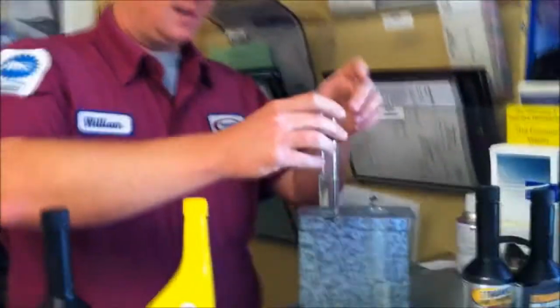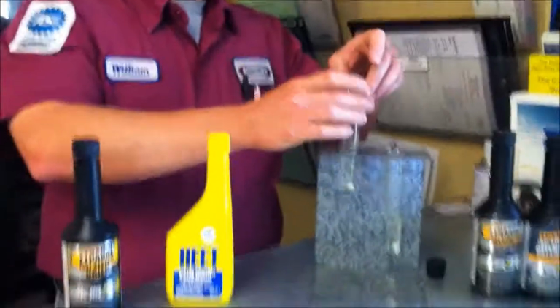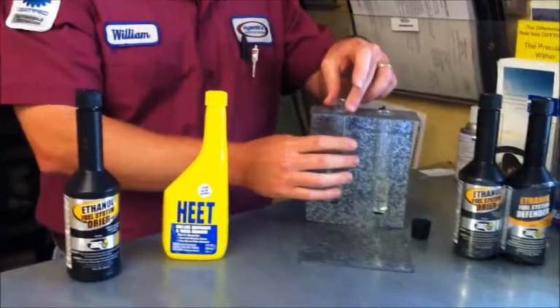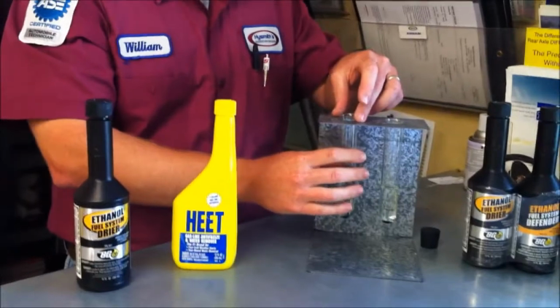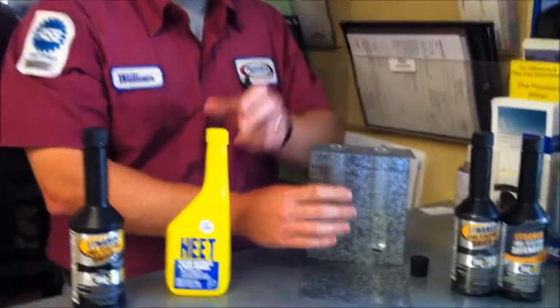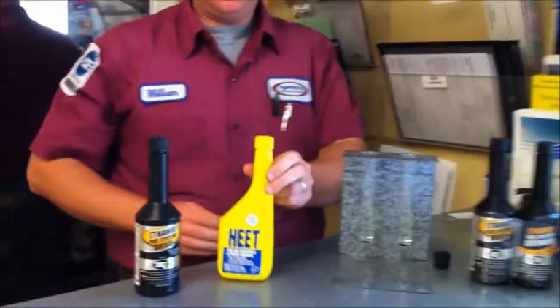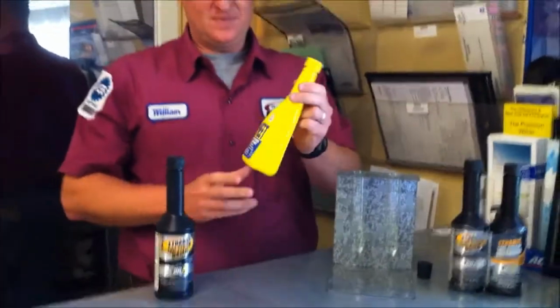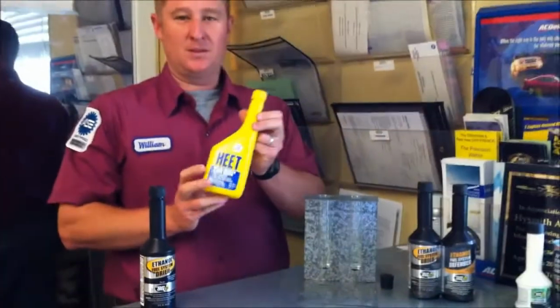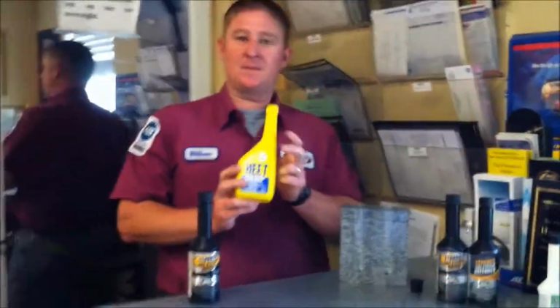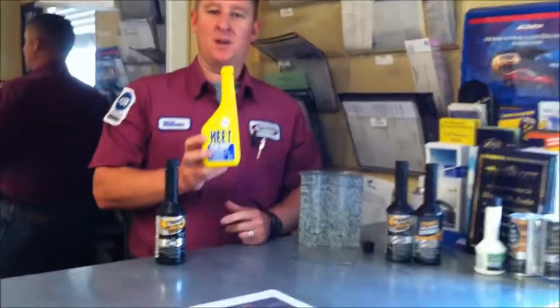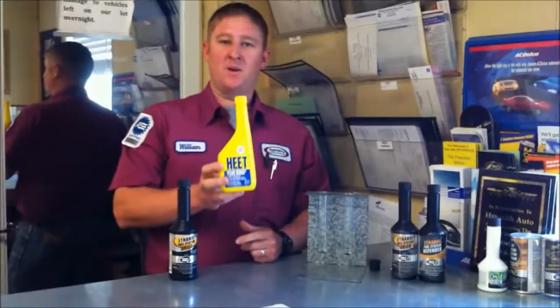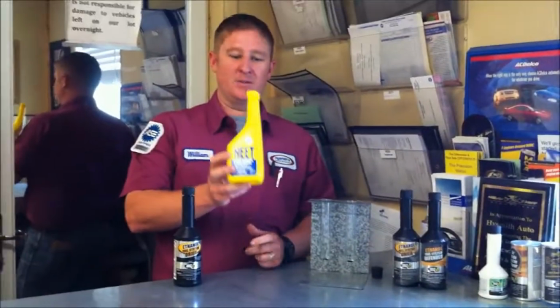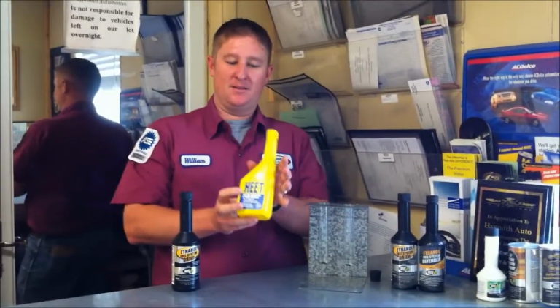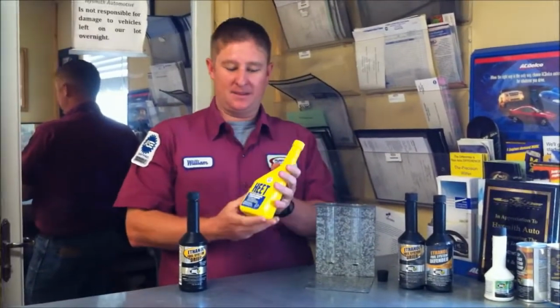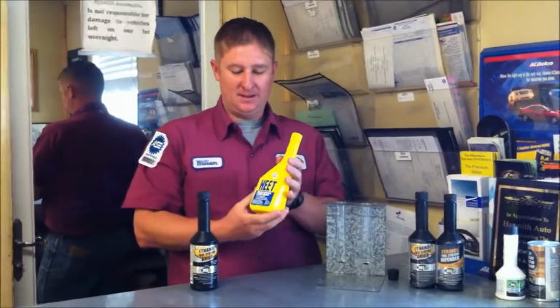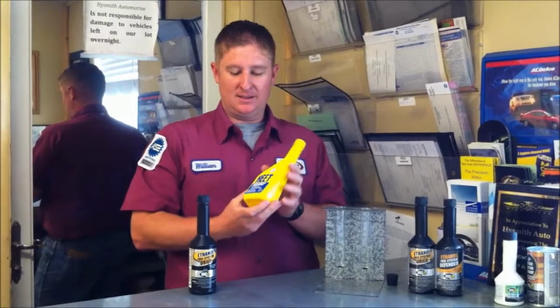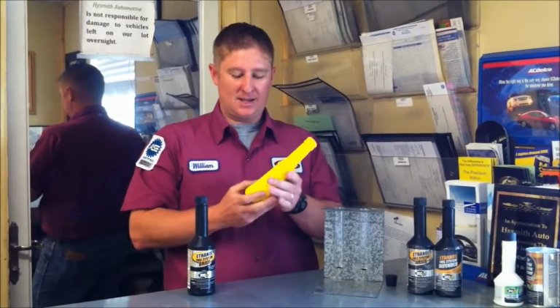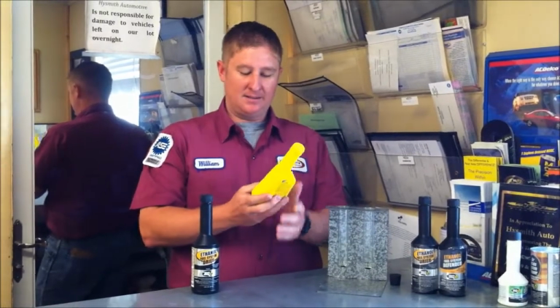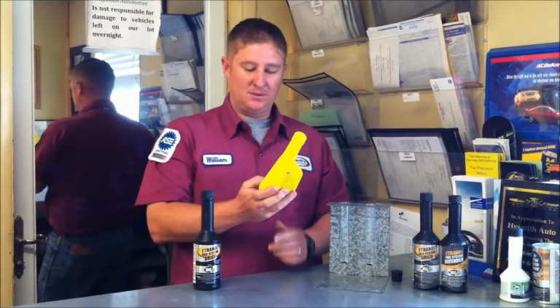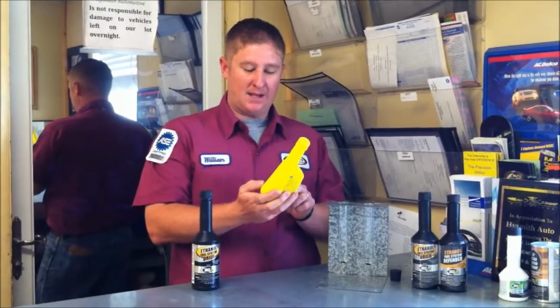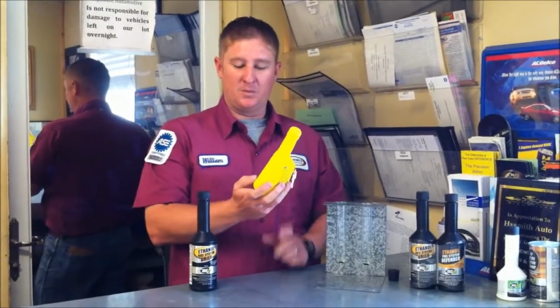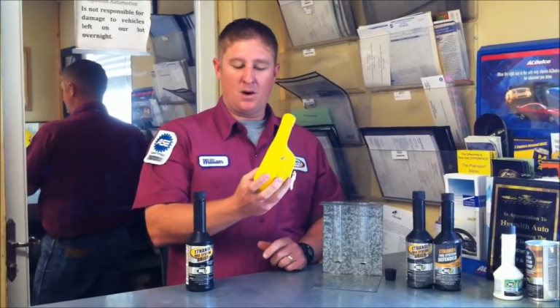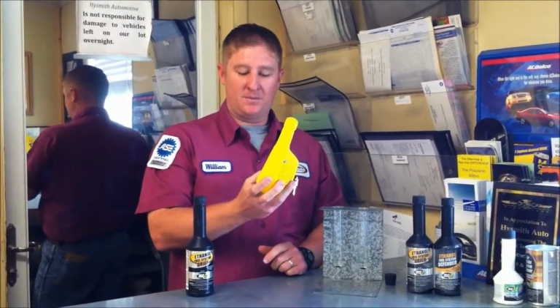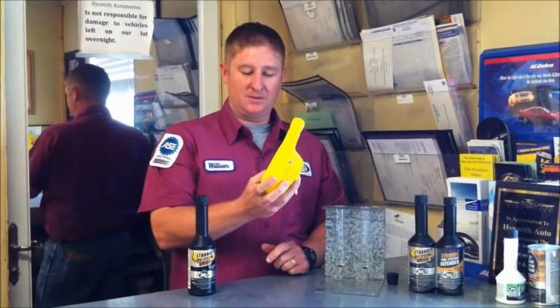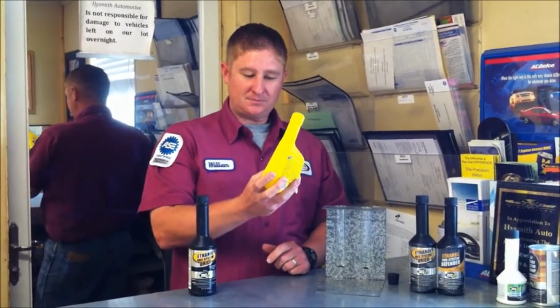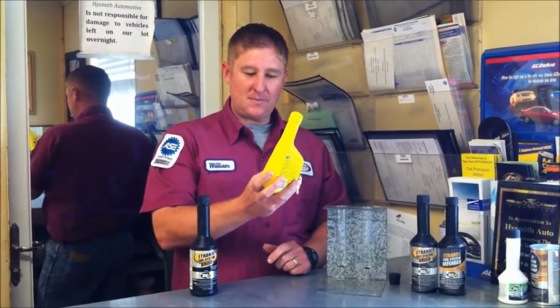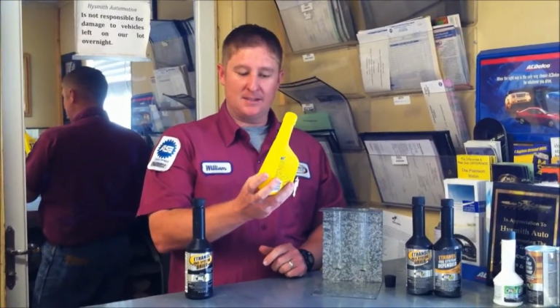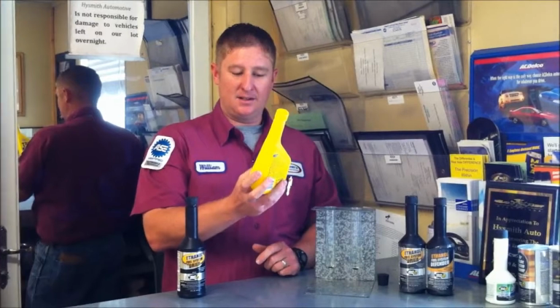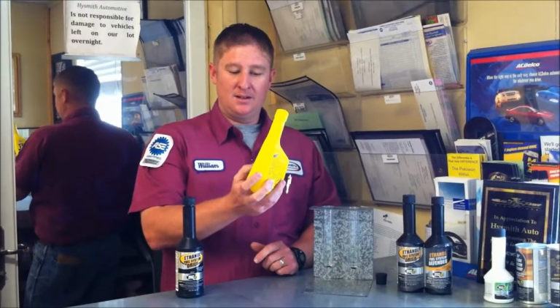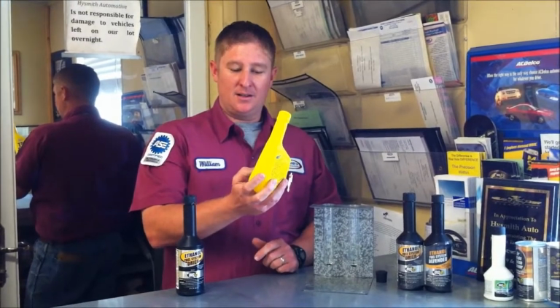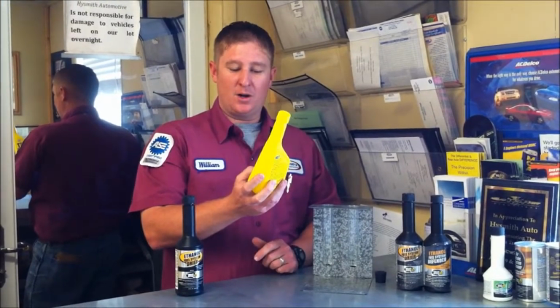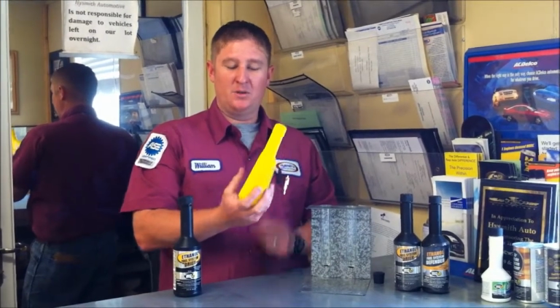Now what we're going to do is we're going to take HEET, which is the top selling product on the market — everybody knows about this. This is designed to actually remove water from your vehicle, and it says on here: water remover.